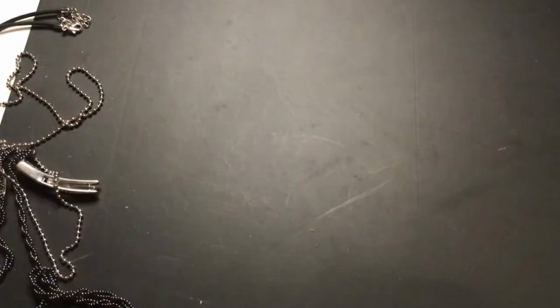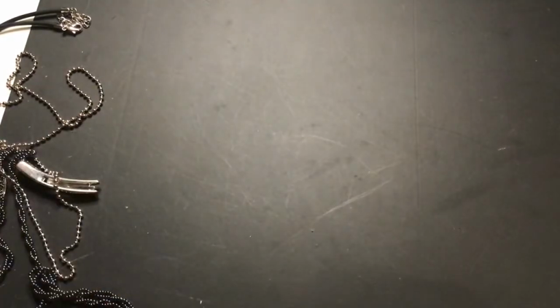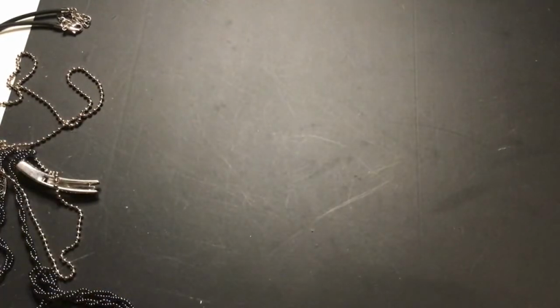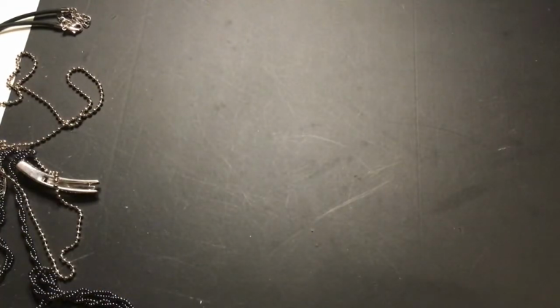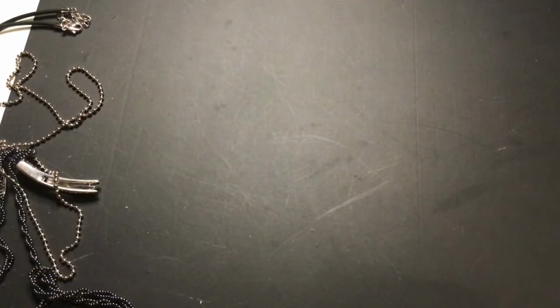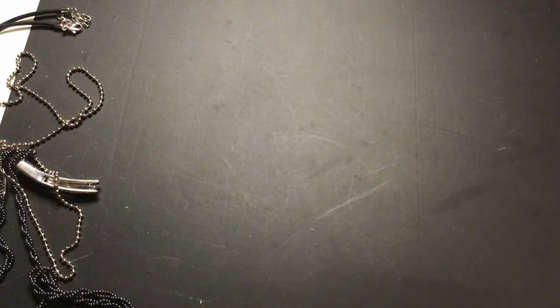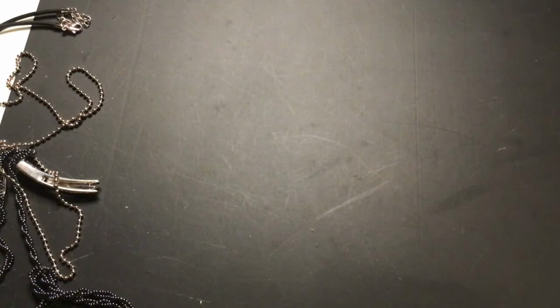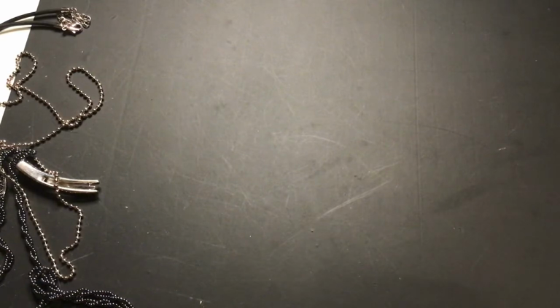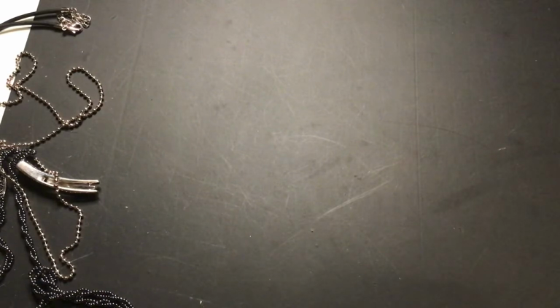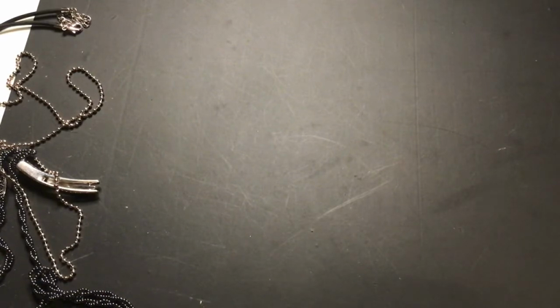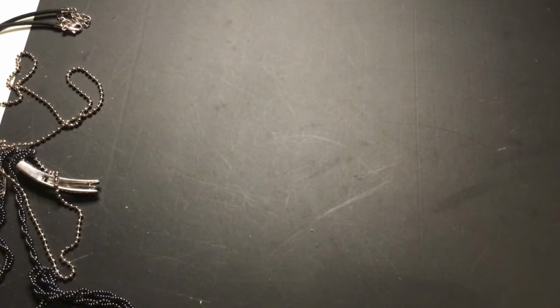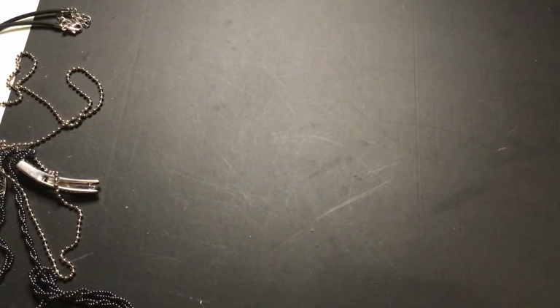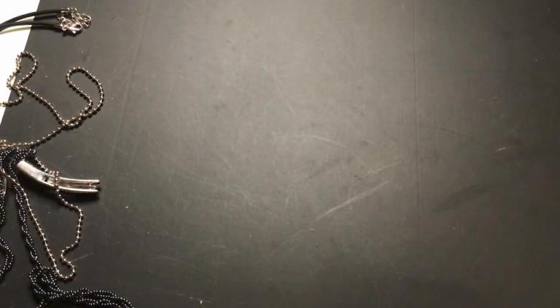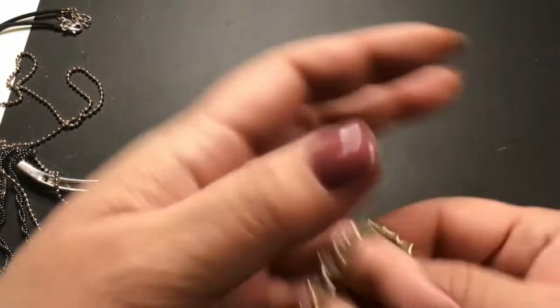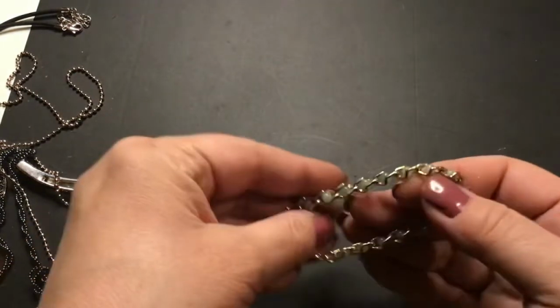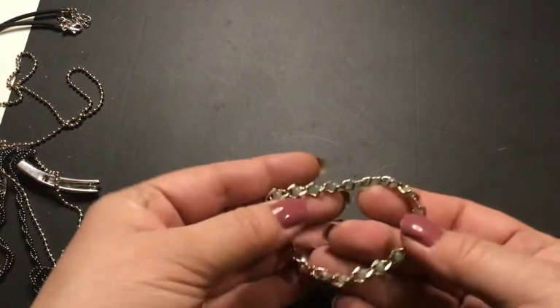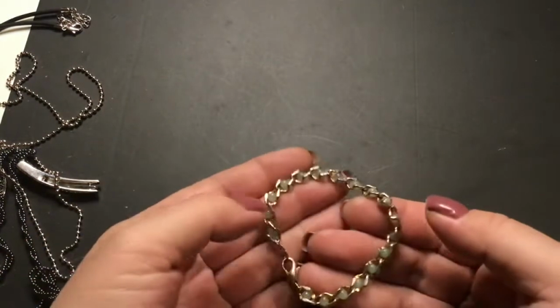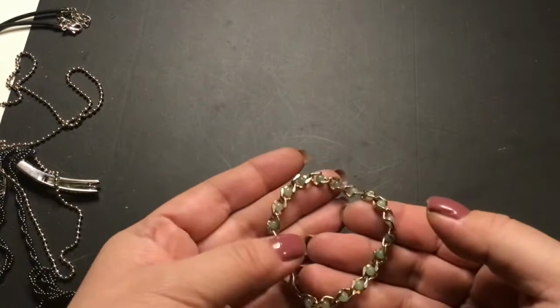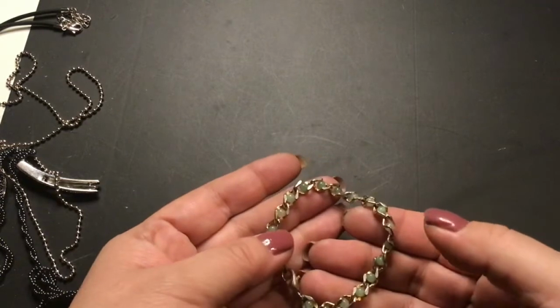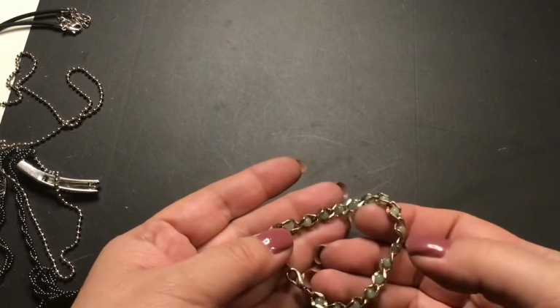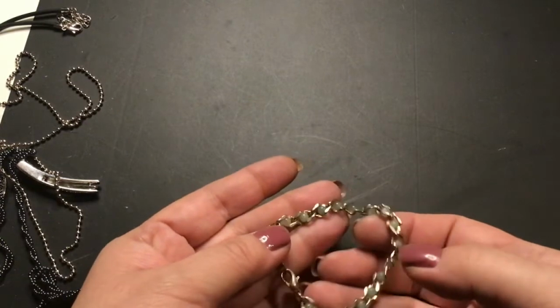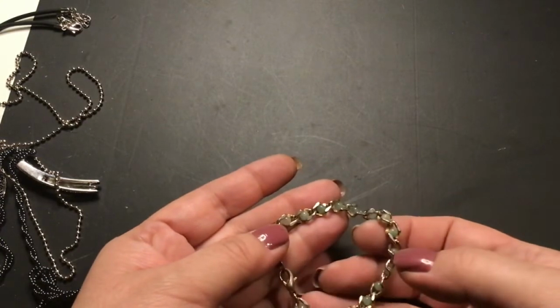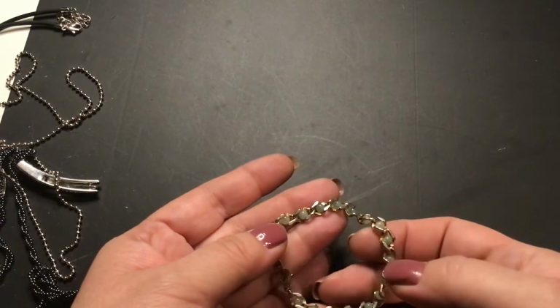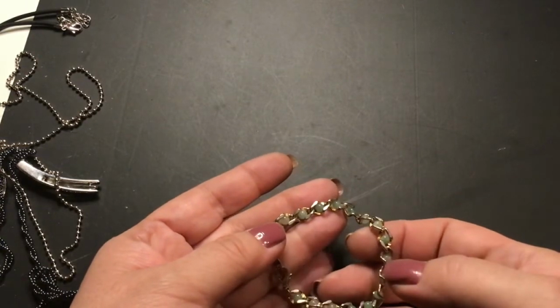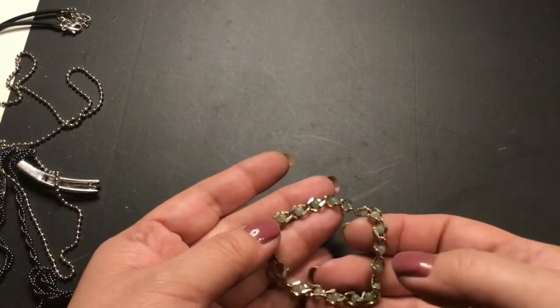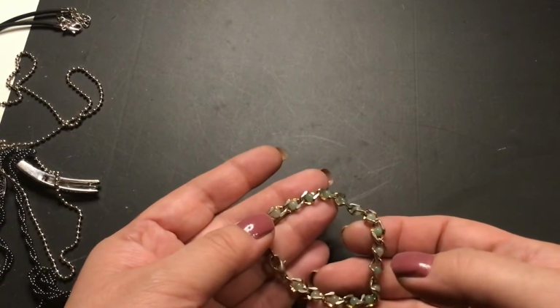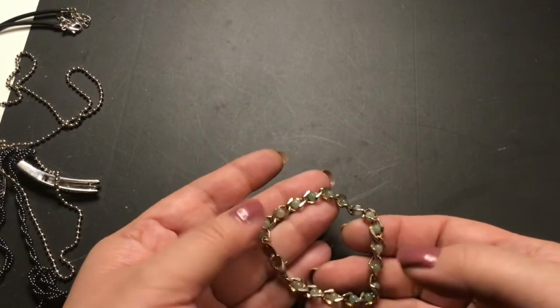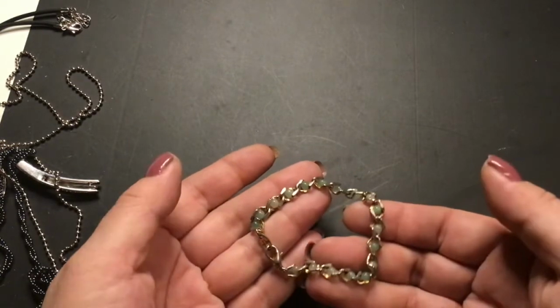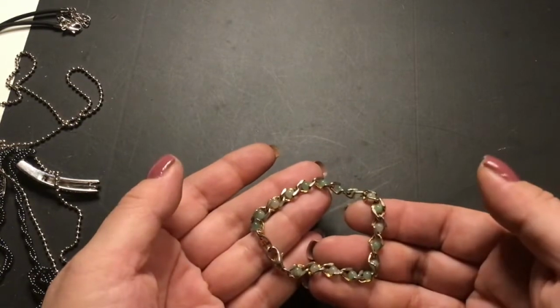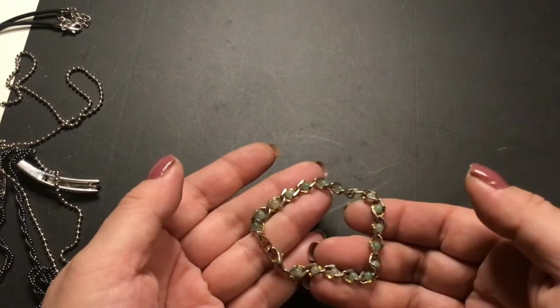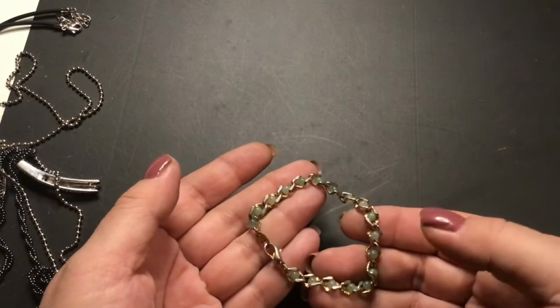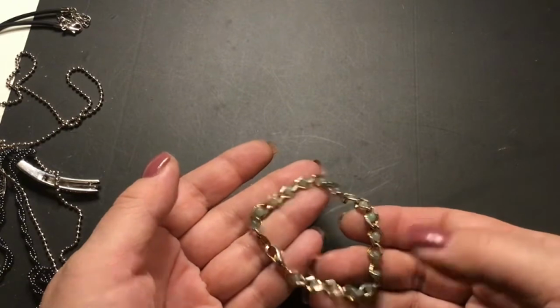Does this have a name on it? Yes — this is Avon, vintage Avon. I don't know if it's jade or not, but it's inside the chain which is really cool.